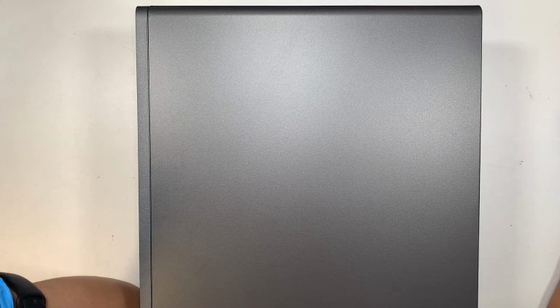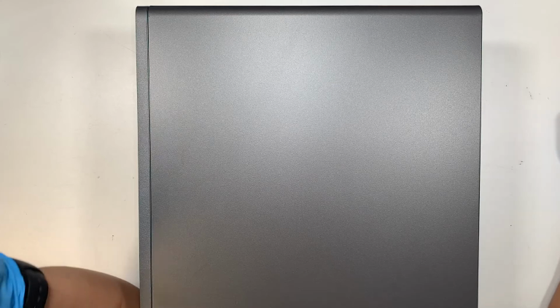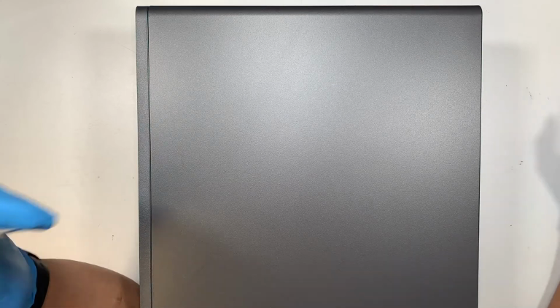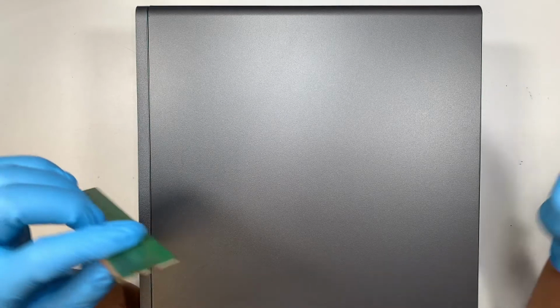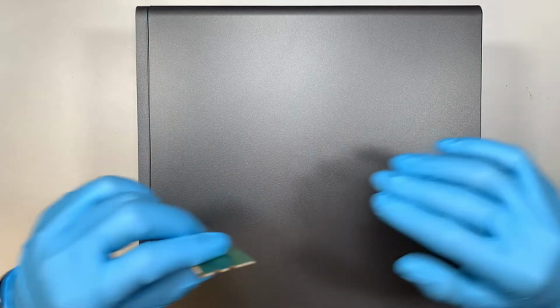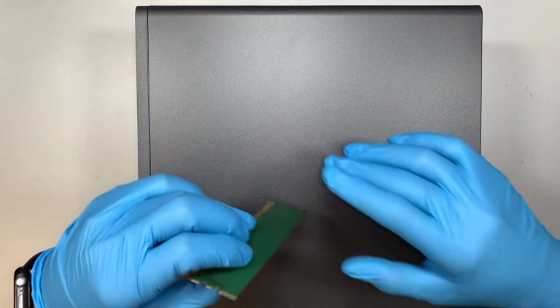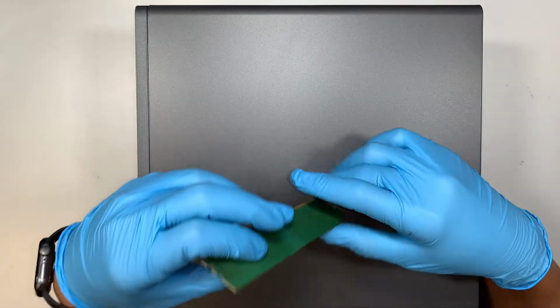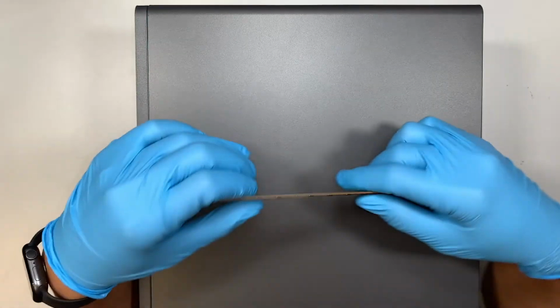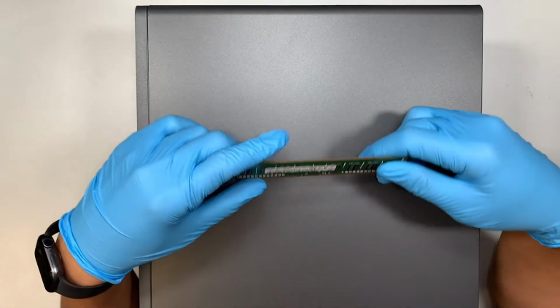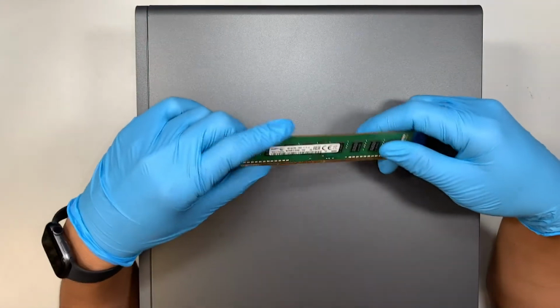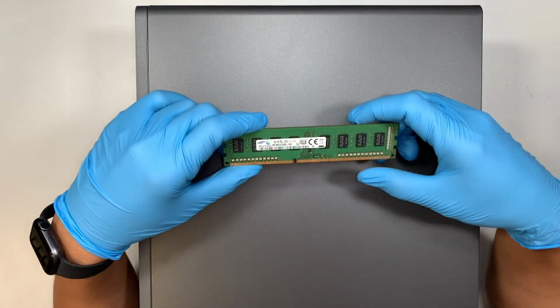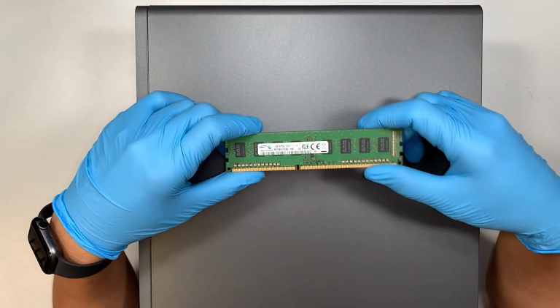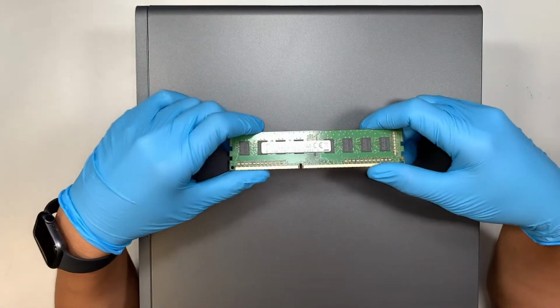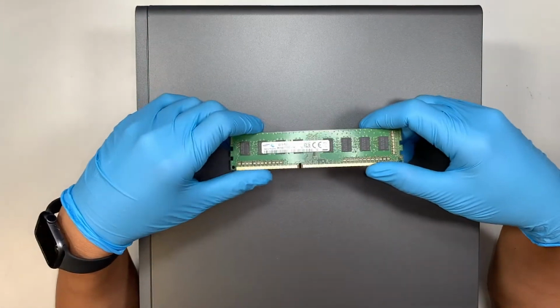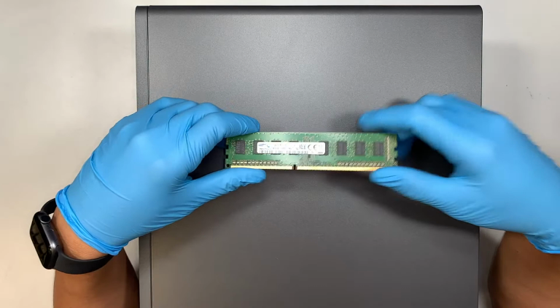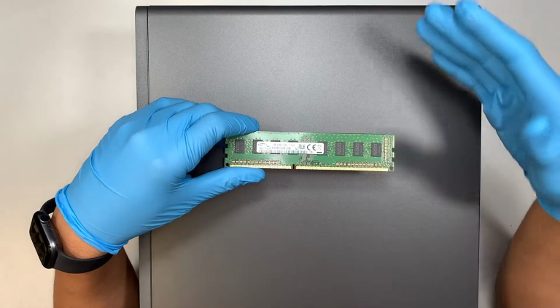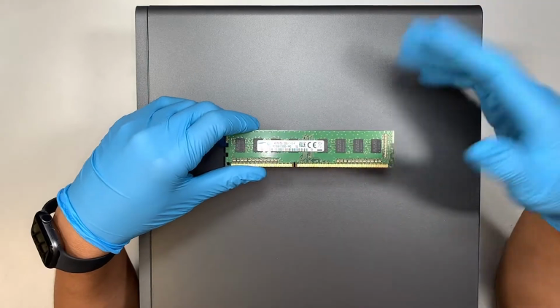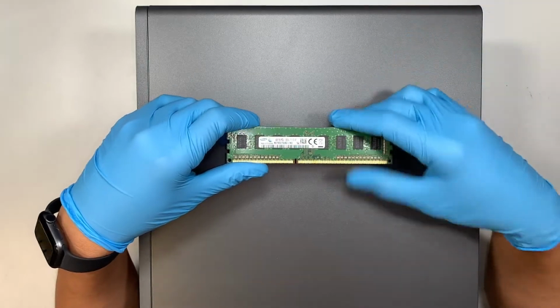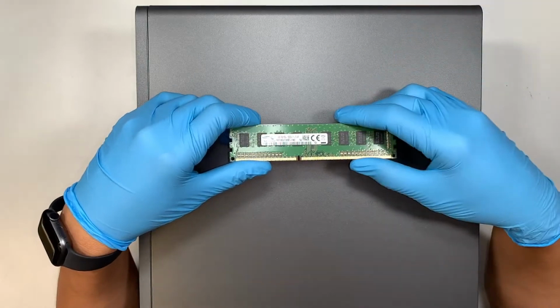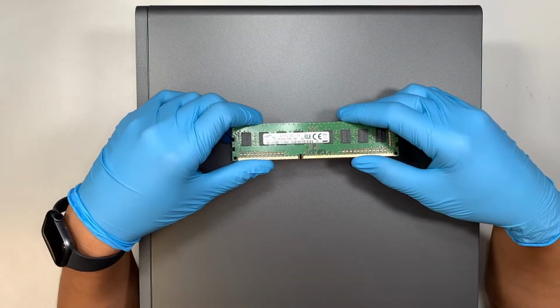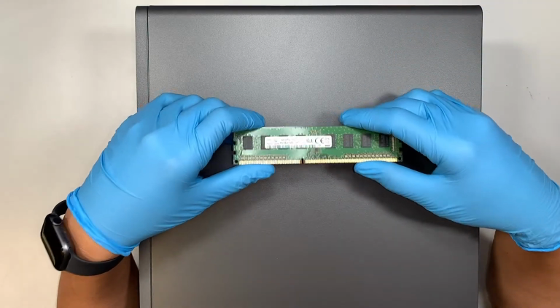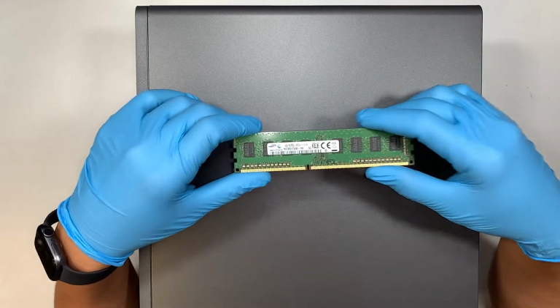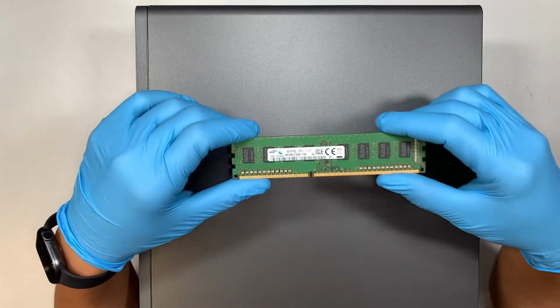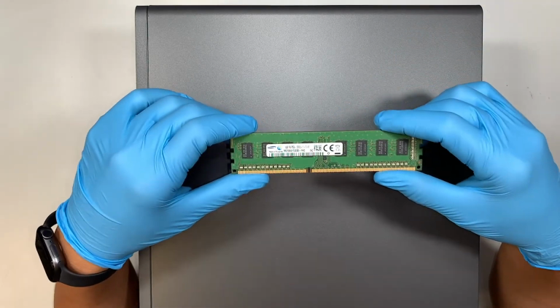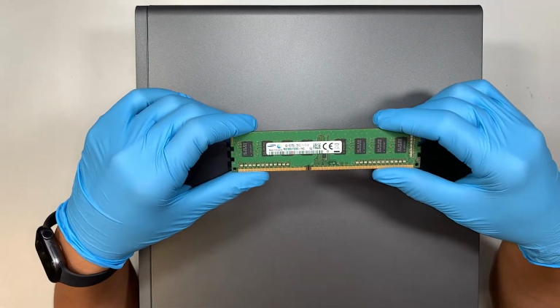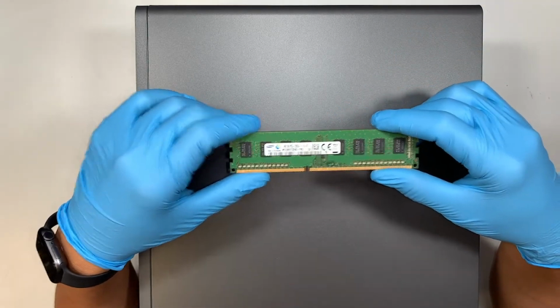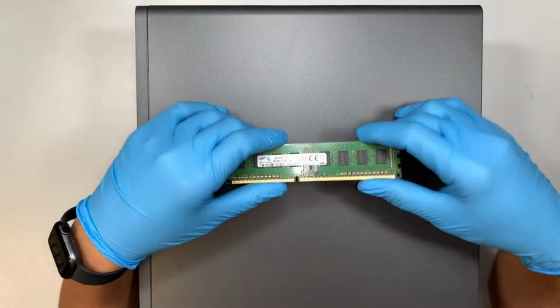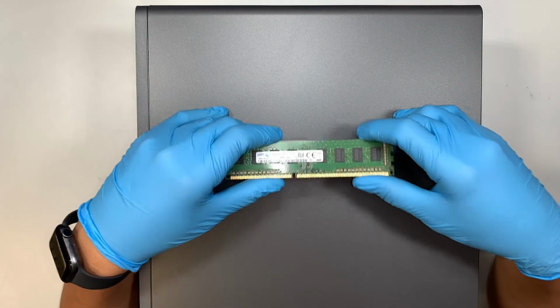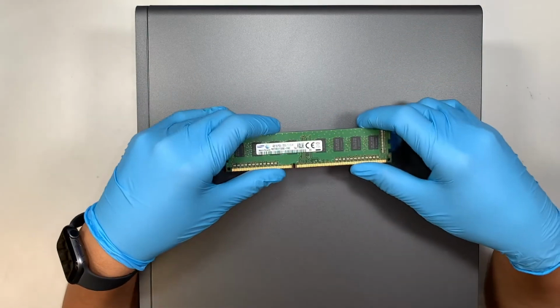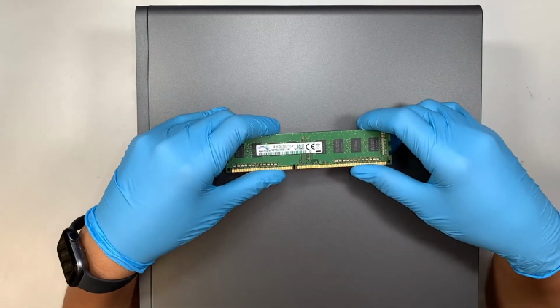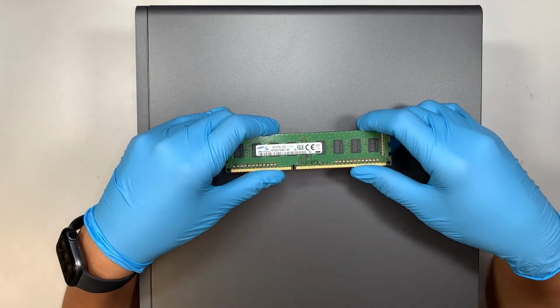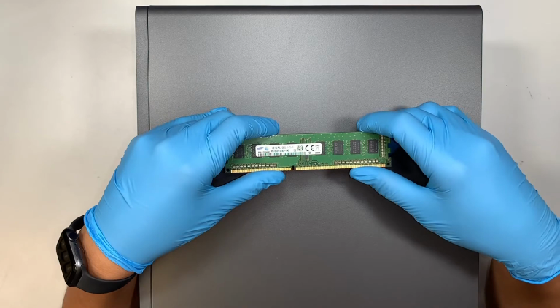Hi, Simon here and I hope you're doing well. In this video, I'll walk you through step by step on how to upgrade additional RAM to your HP Envy desktop.